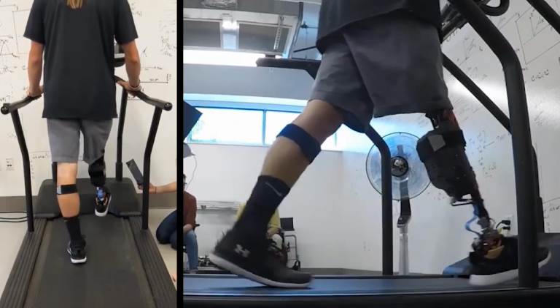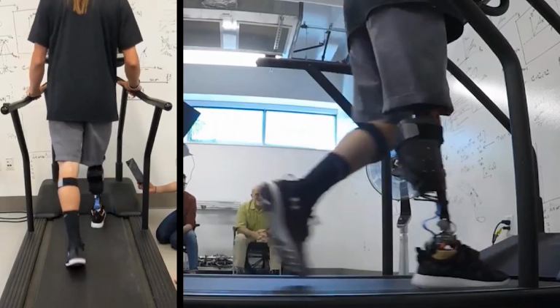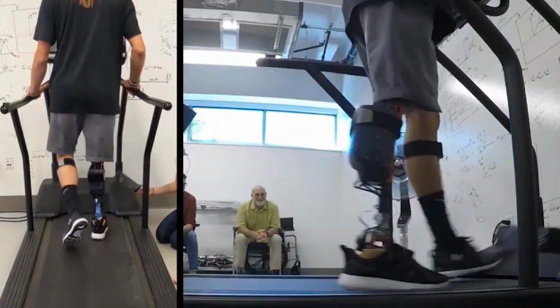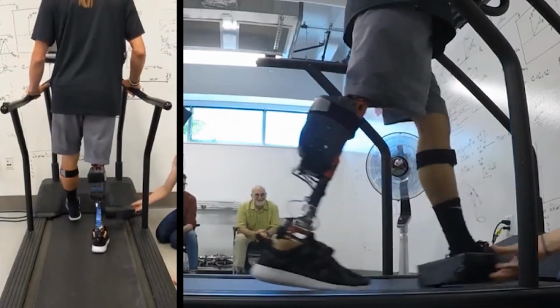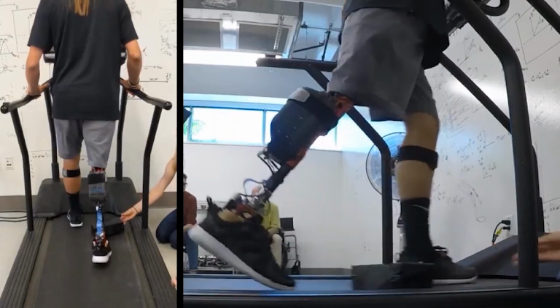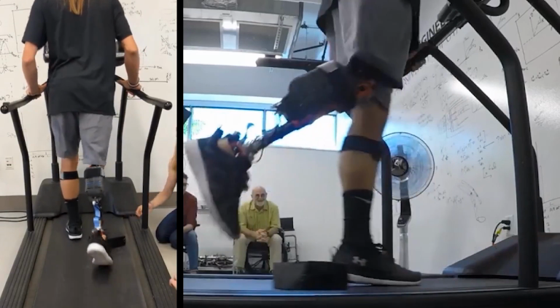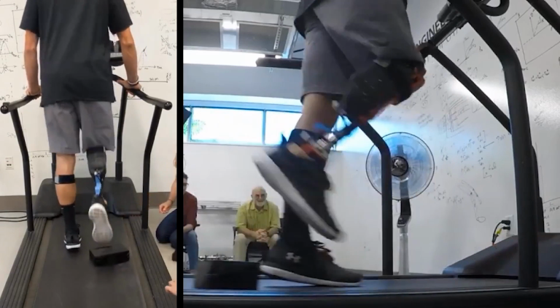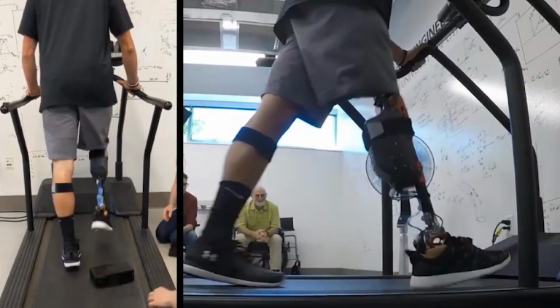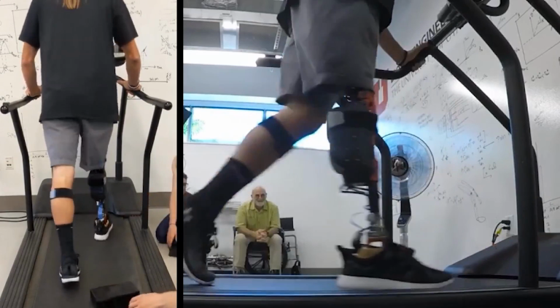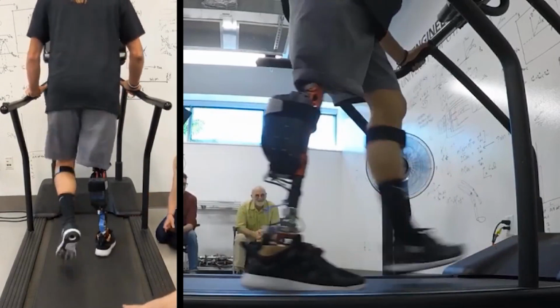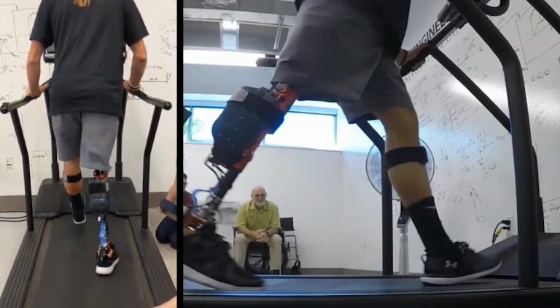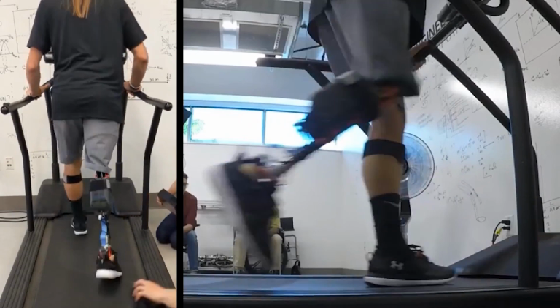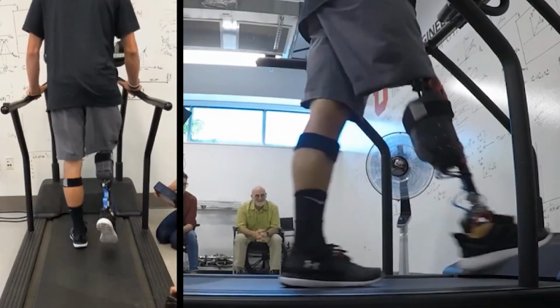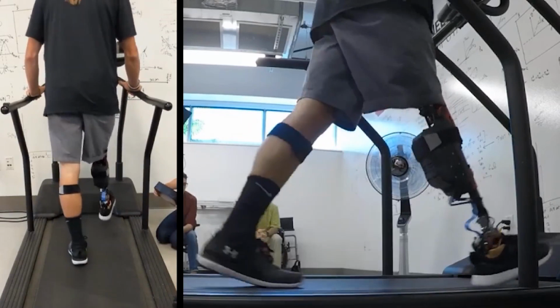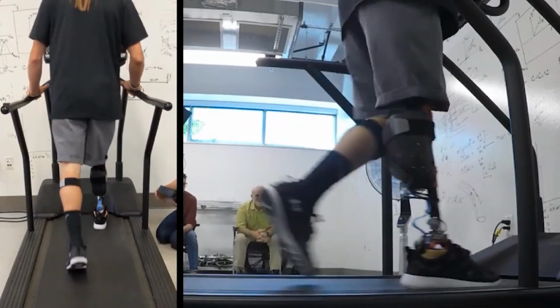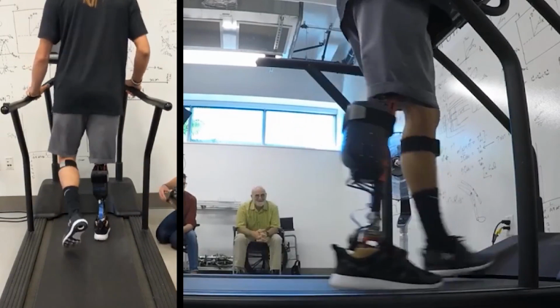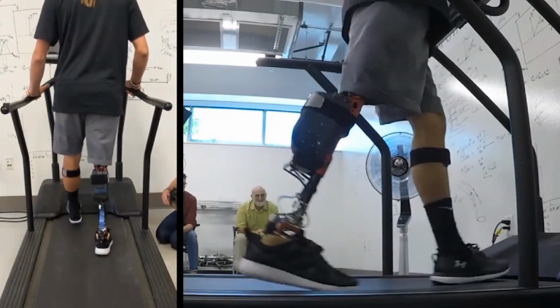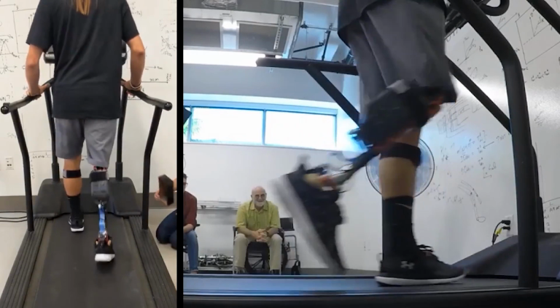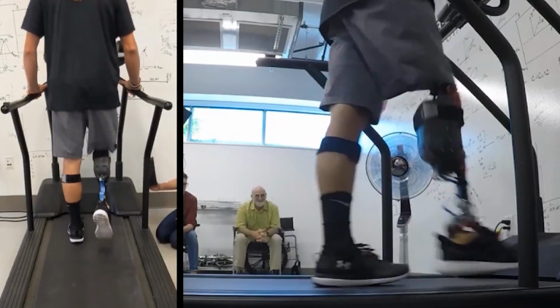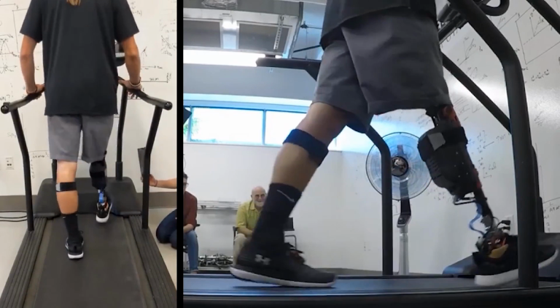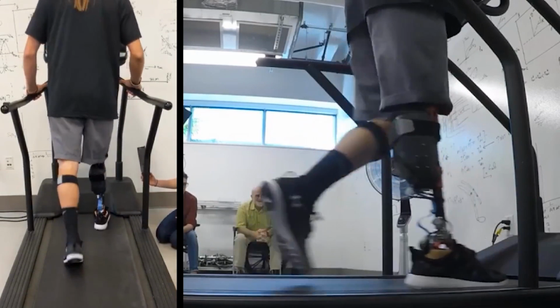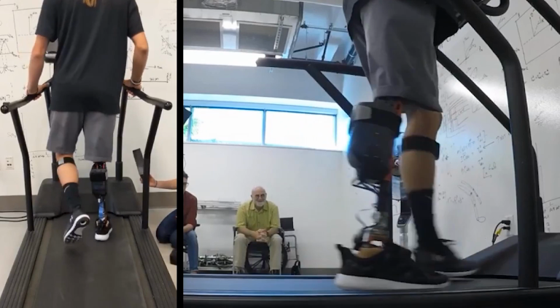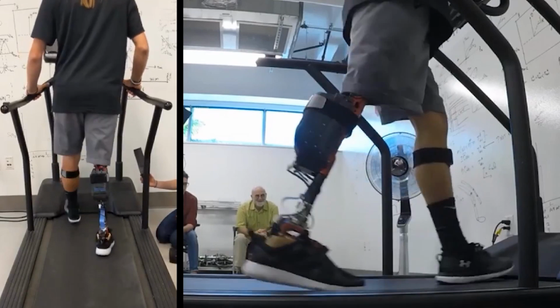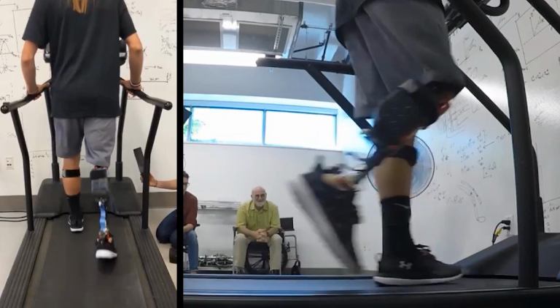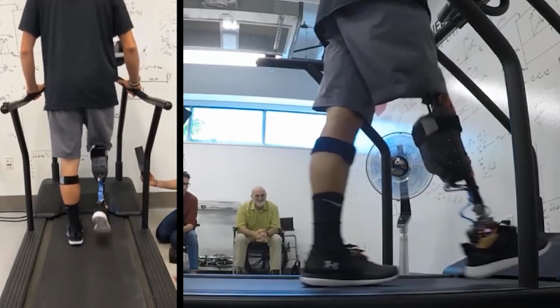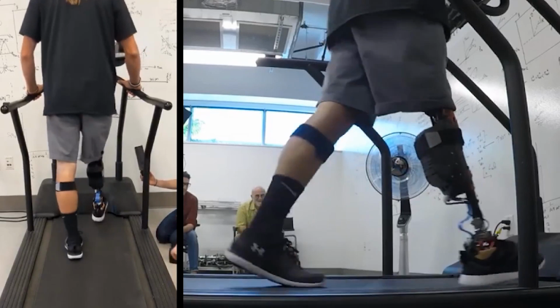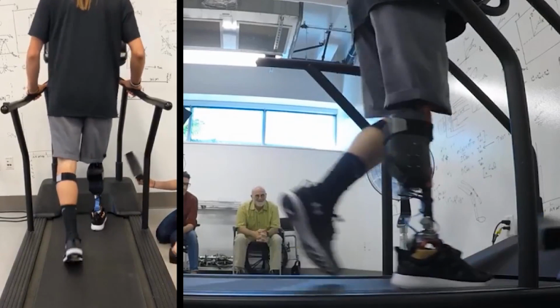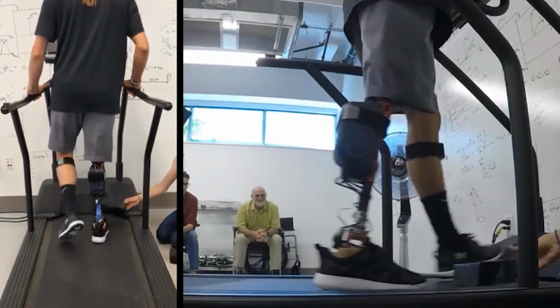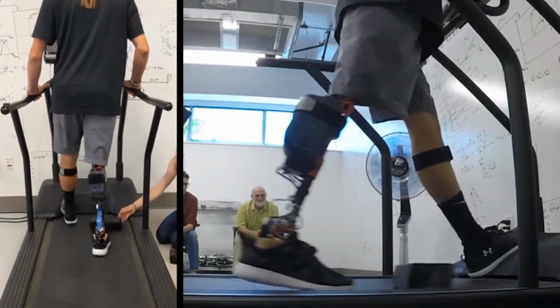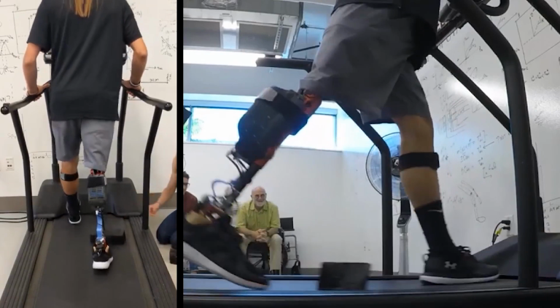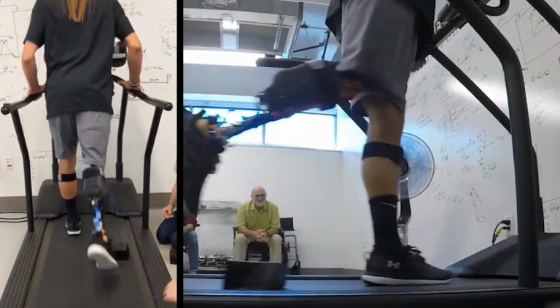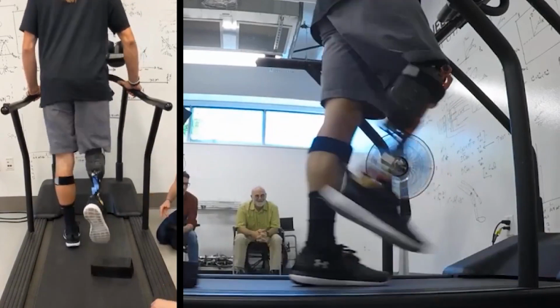Because the powered prosthesis continuously adapts to the physiological hip movements, the change in foot clearance is intuitive for the user.